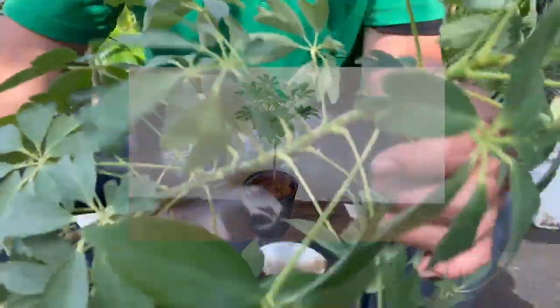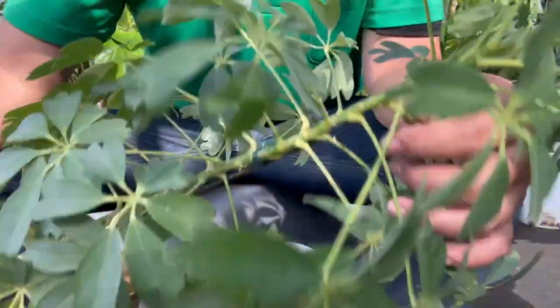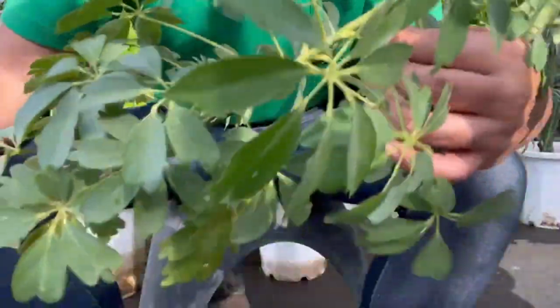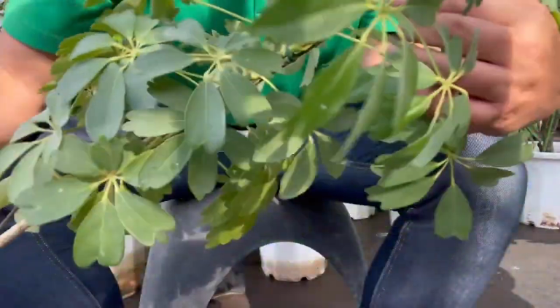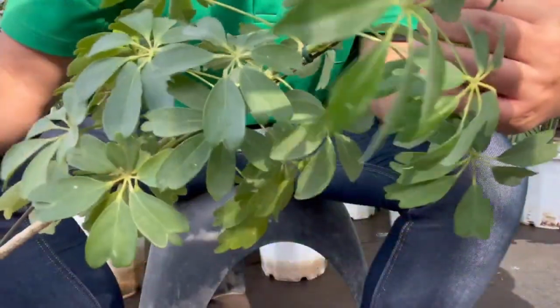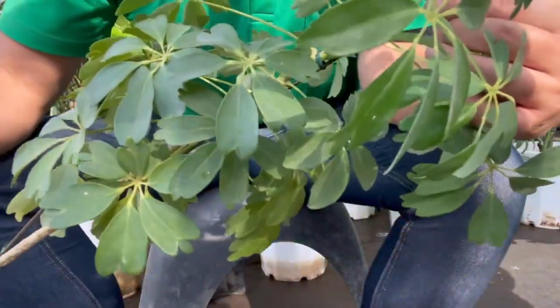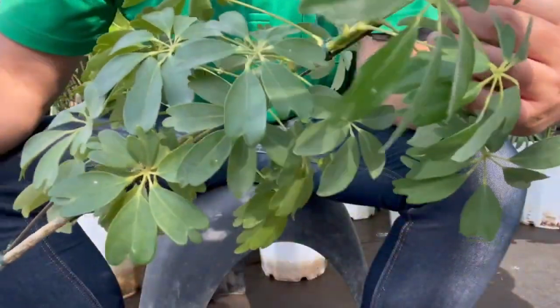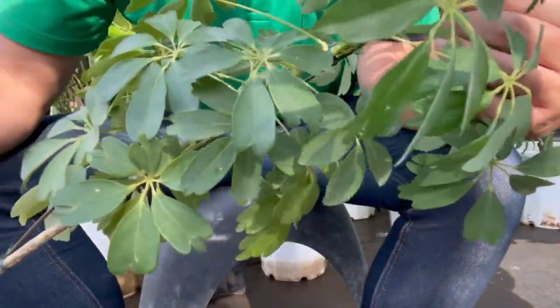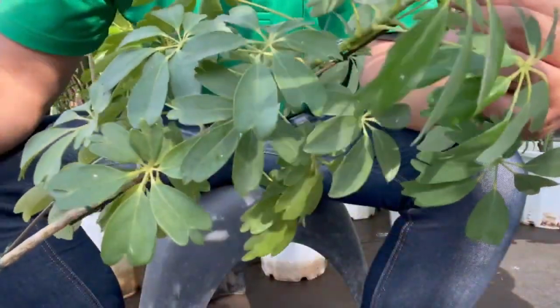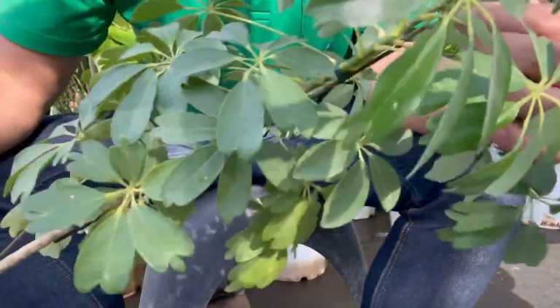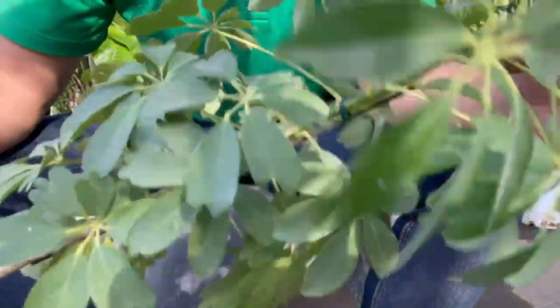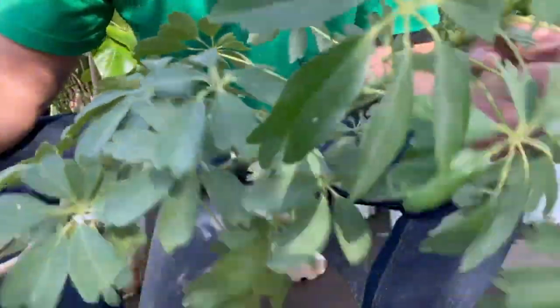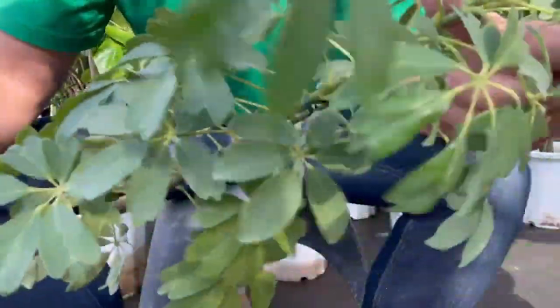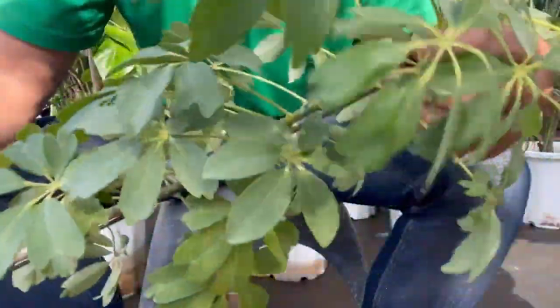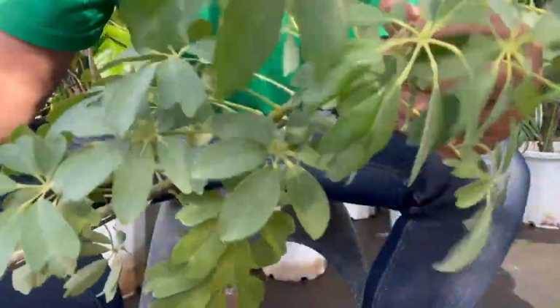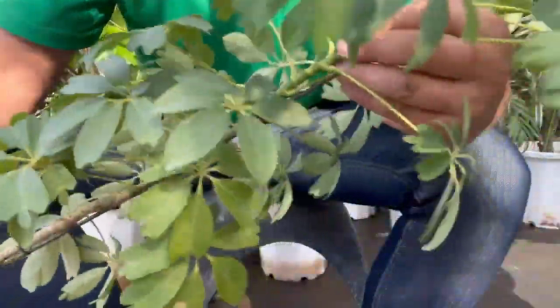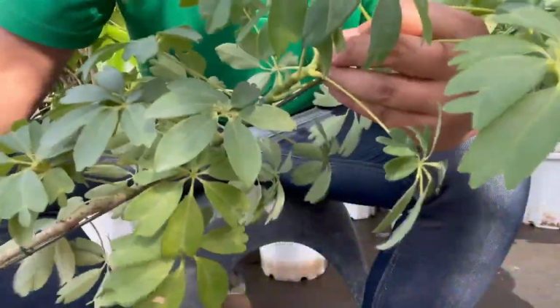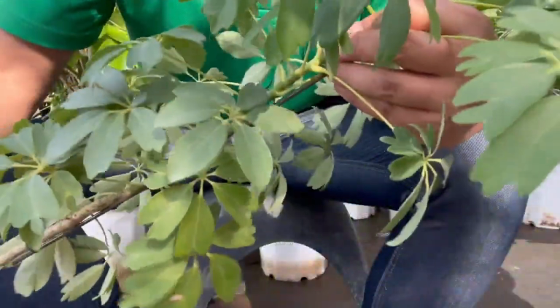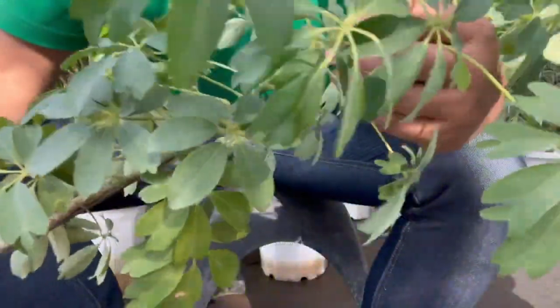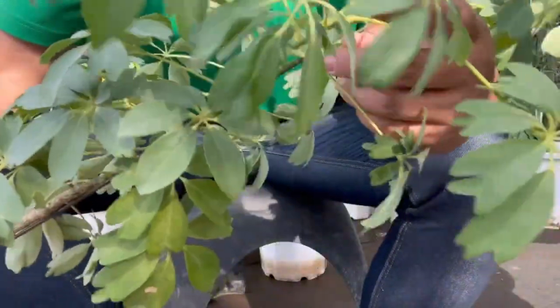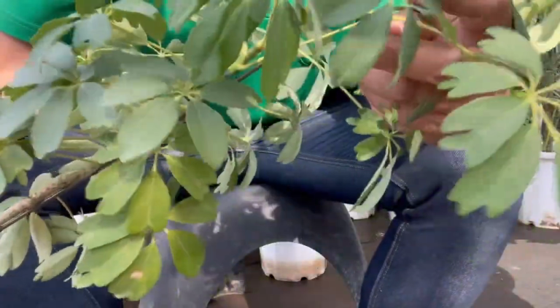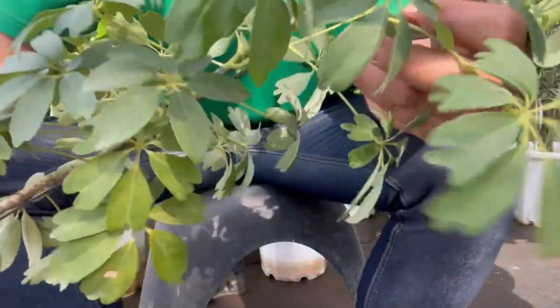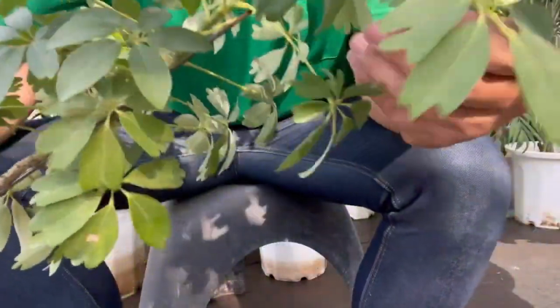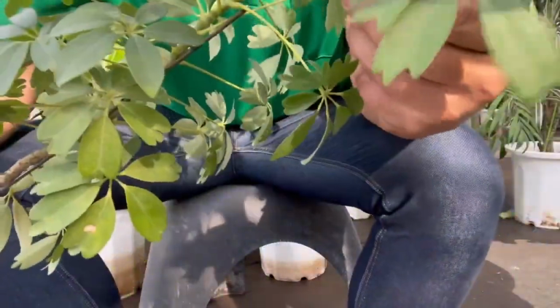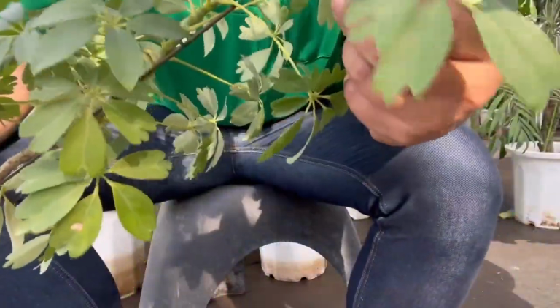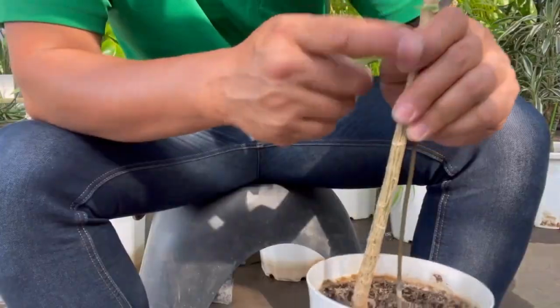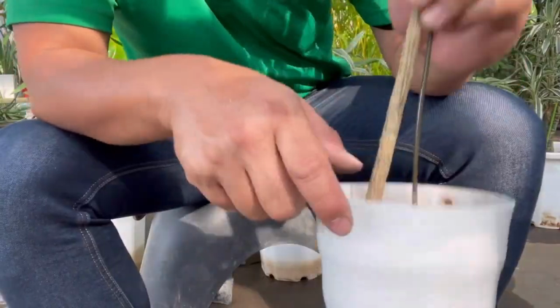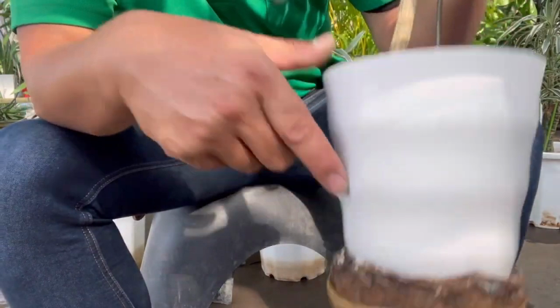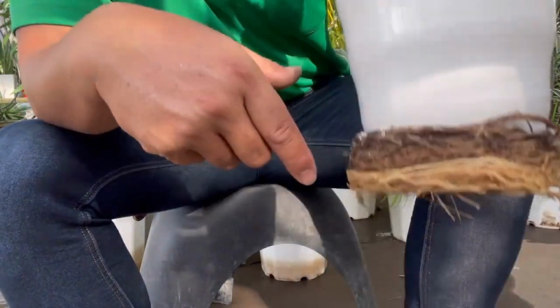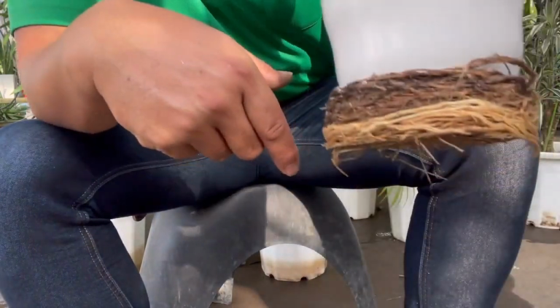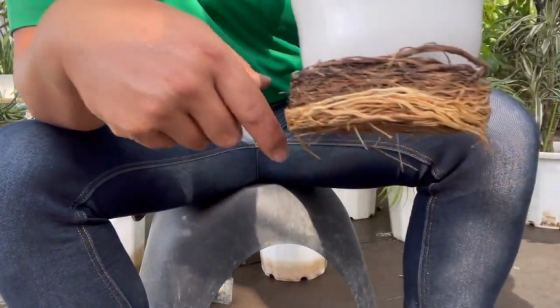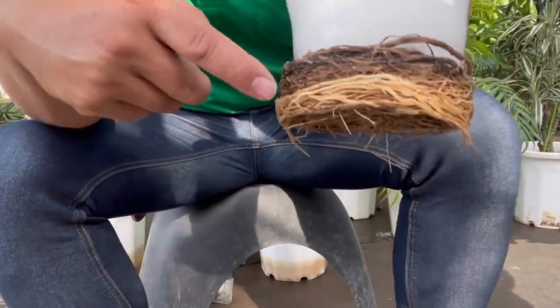So, this schefflera isn't in great shape. It's weak, had some marks on the leaves, and the roots are all over the place.